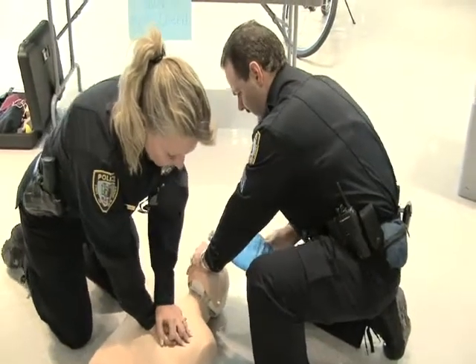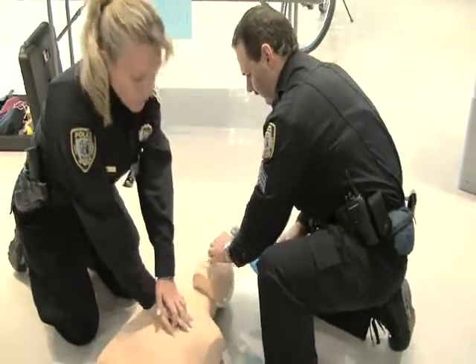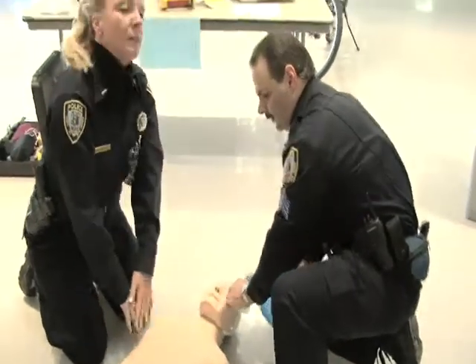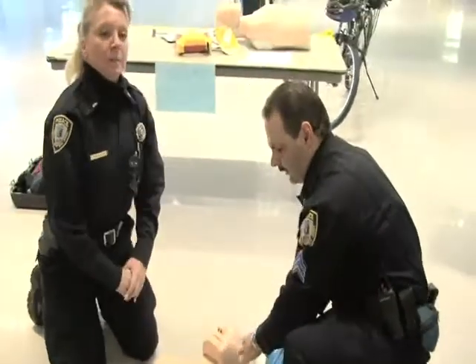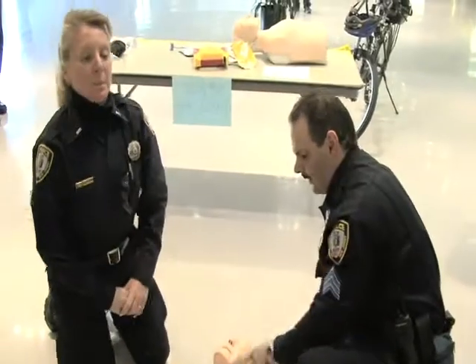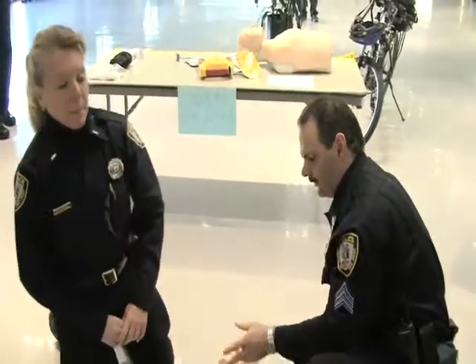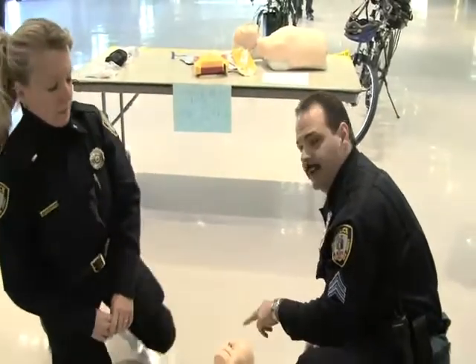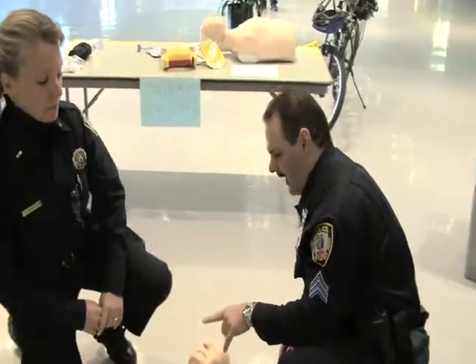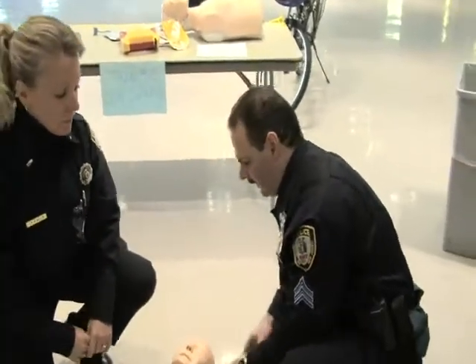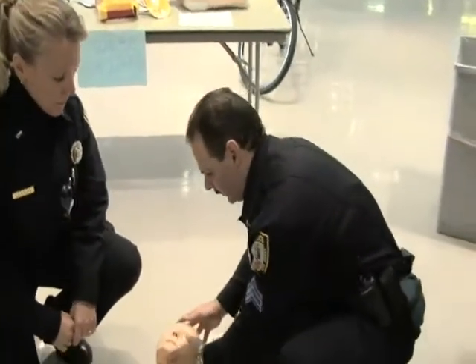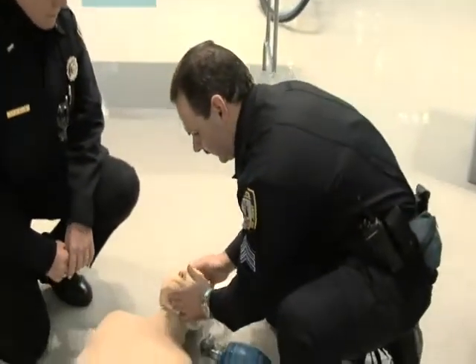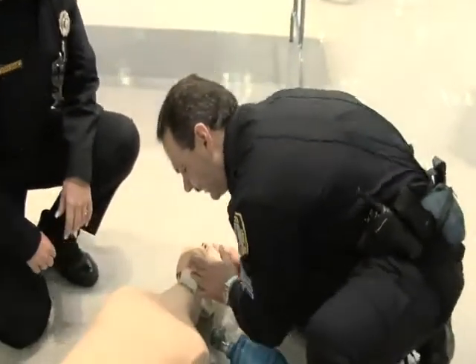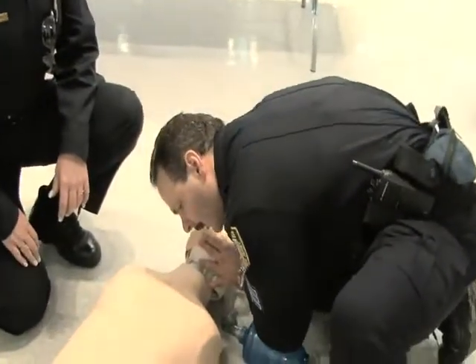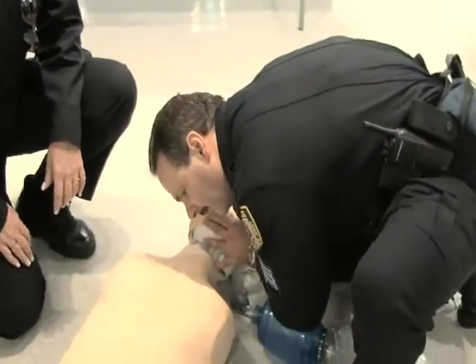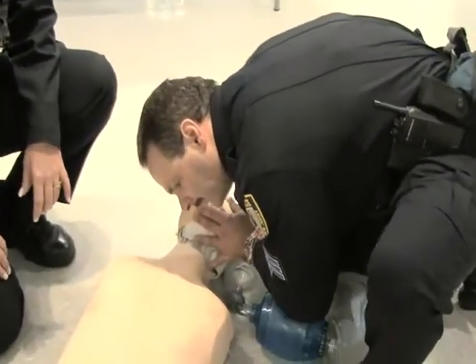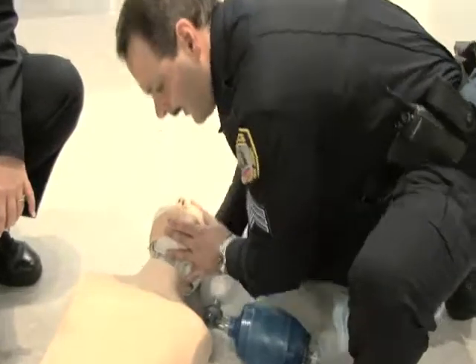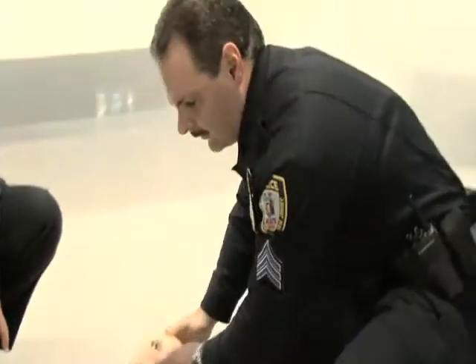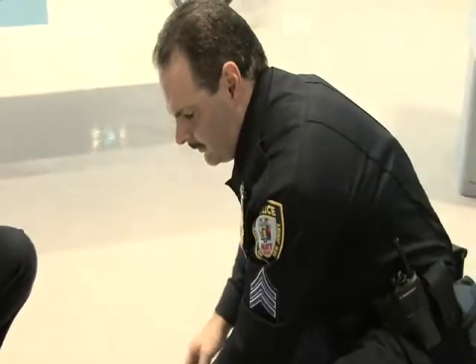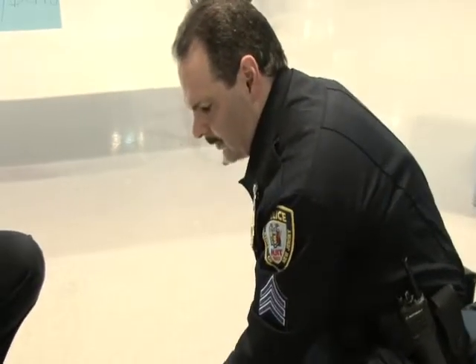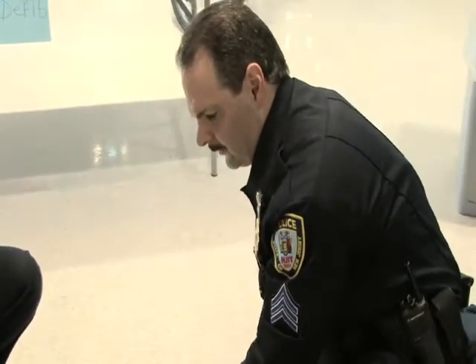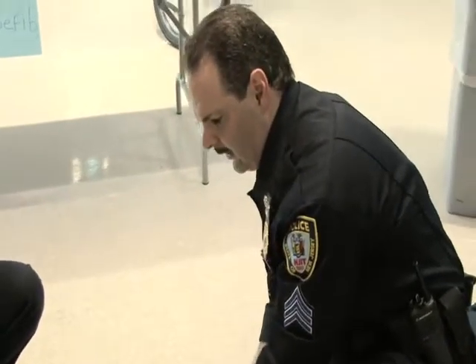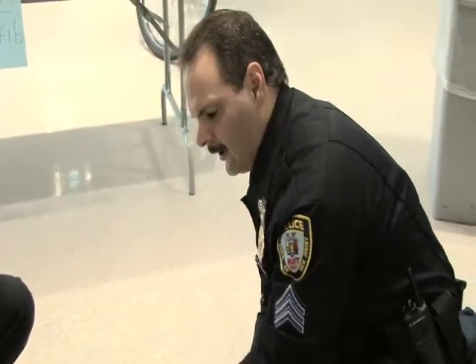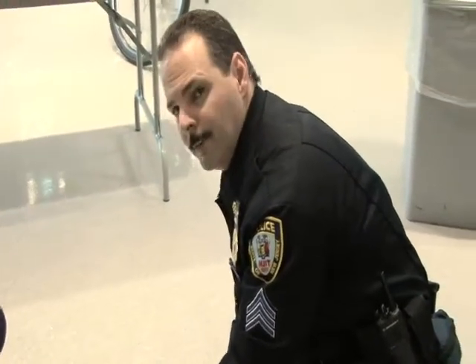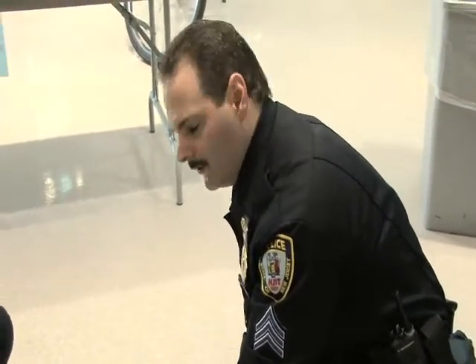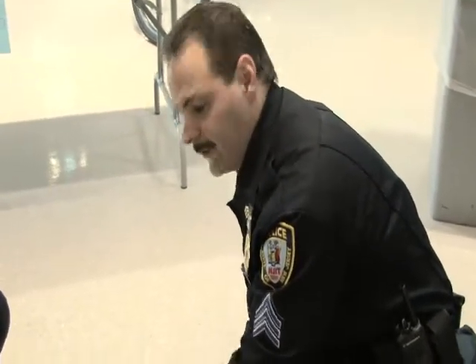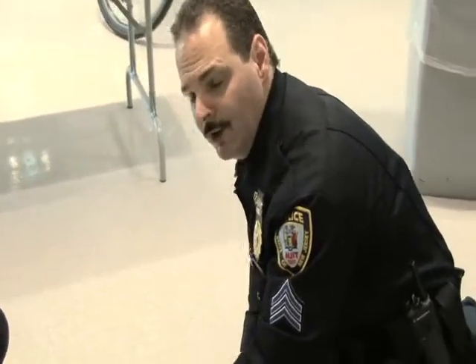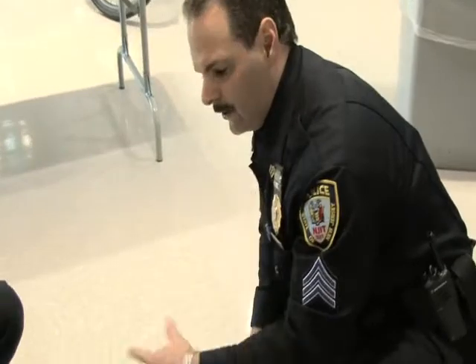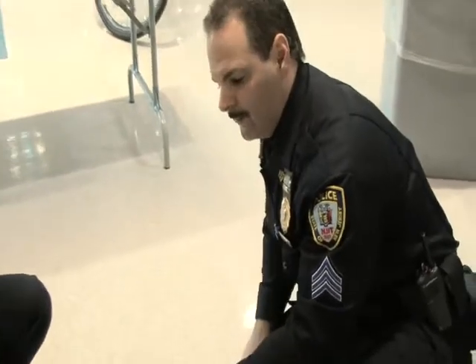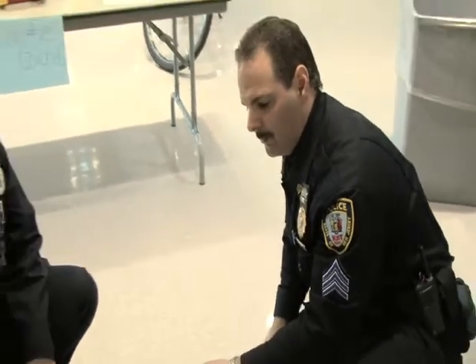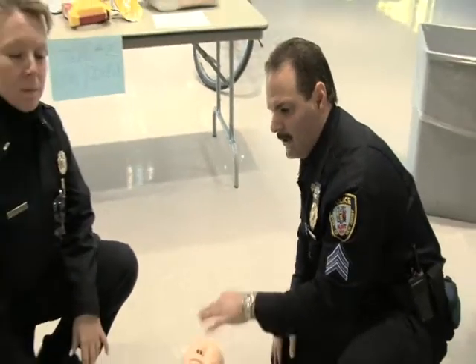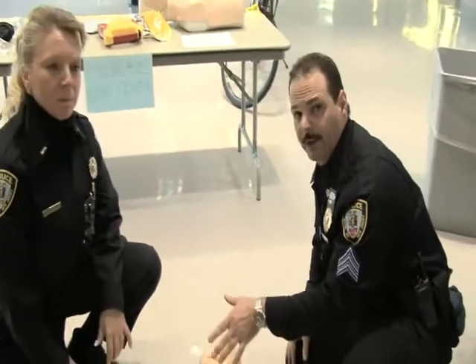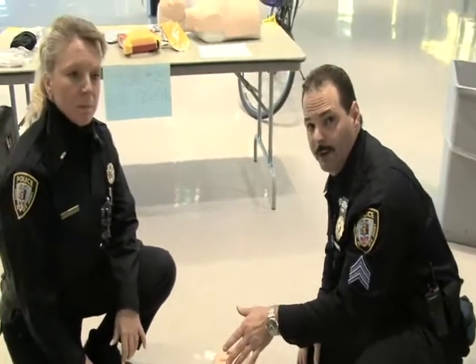So after you do your 30 compressions to two breaths for about one minute, you do another assessment — a look, listen, and feel. If there still is no breath, no circulation, compressions and breaths continue until you're relieved by somebody of greater skill than you.